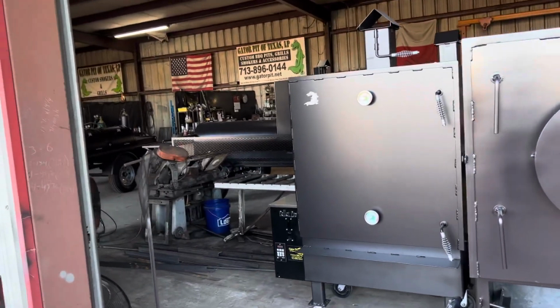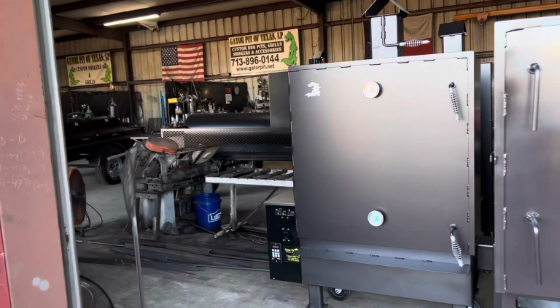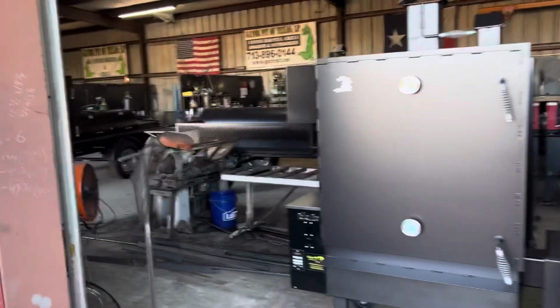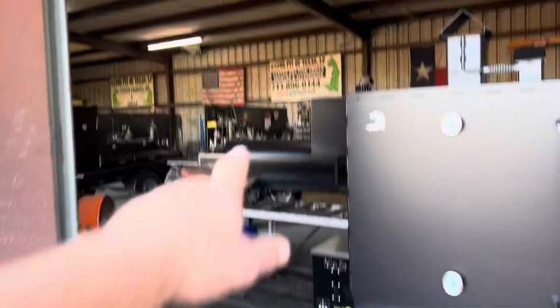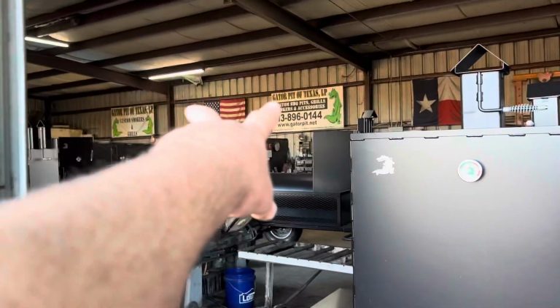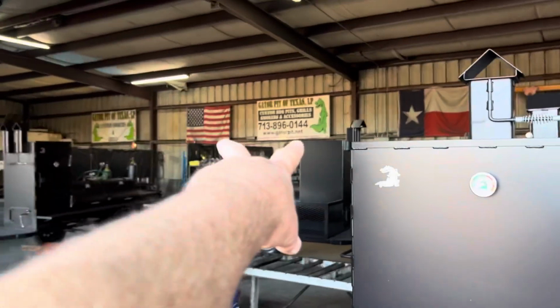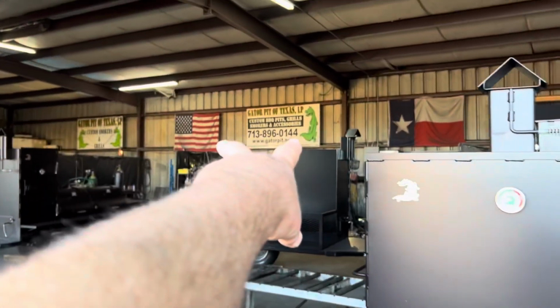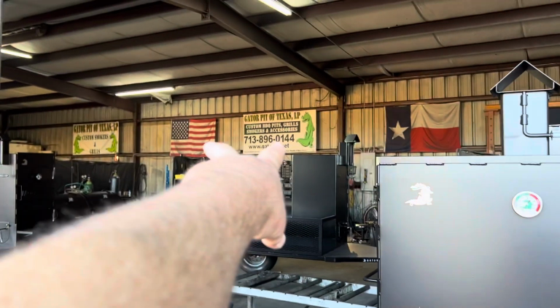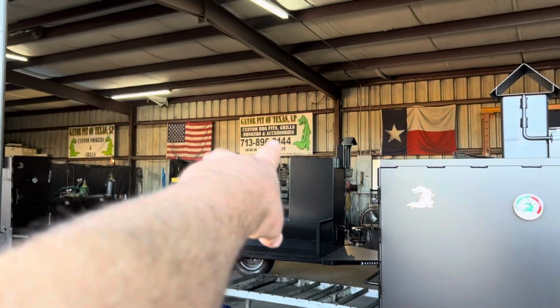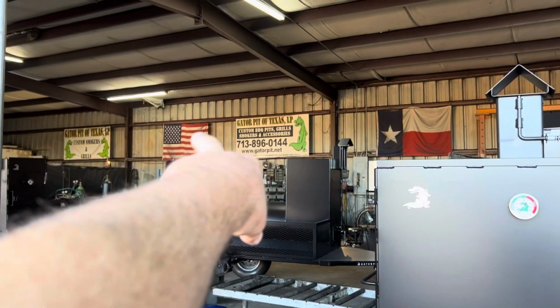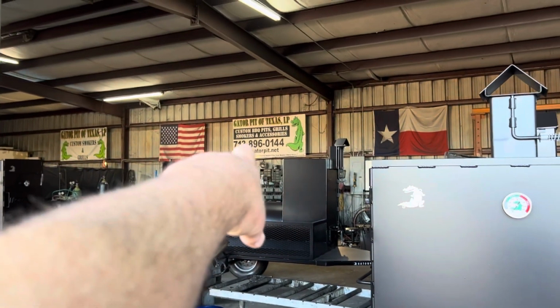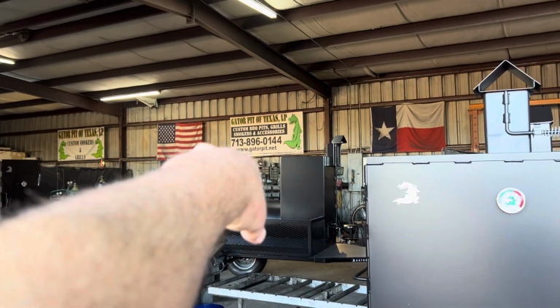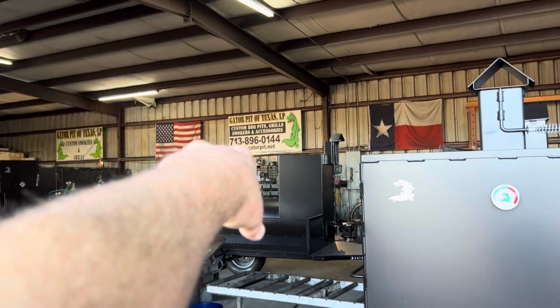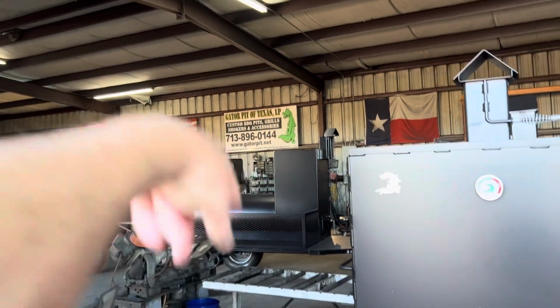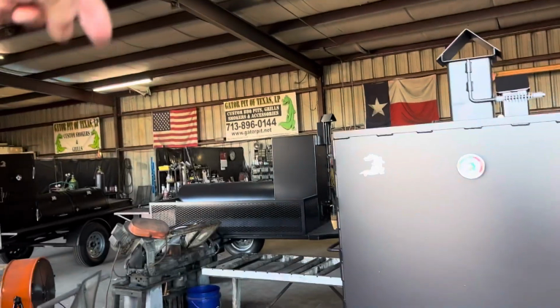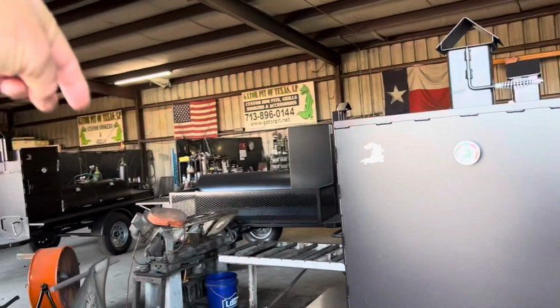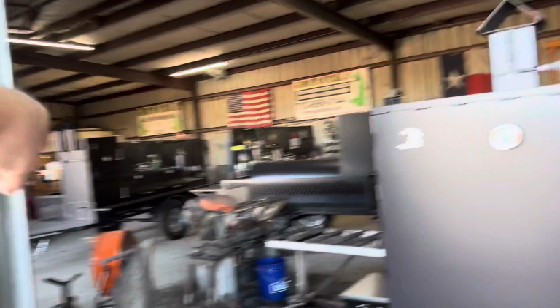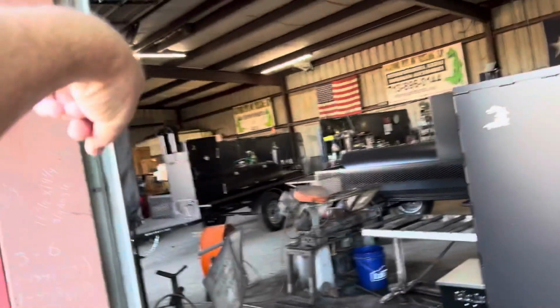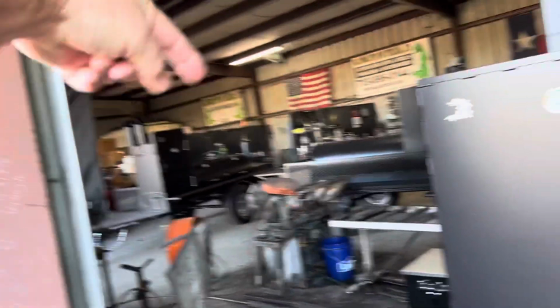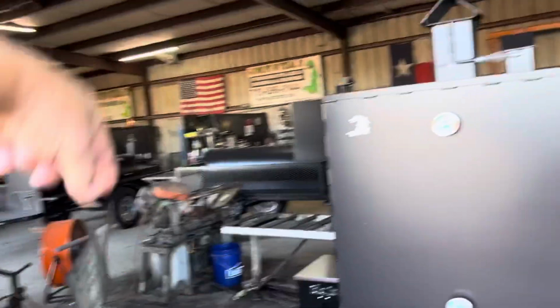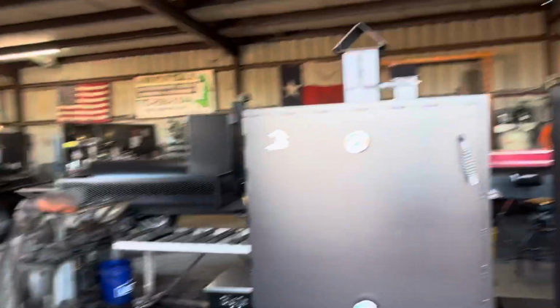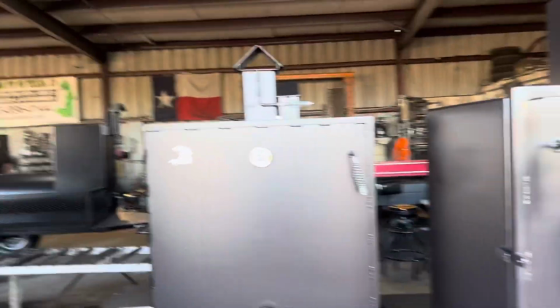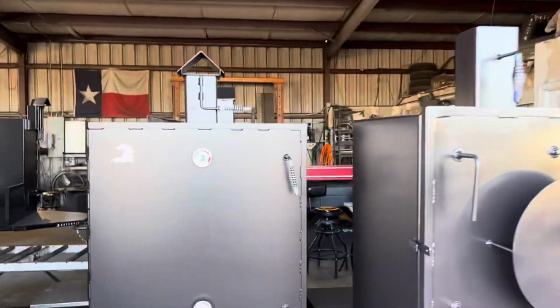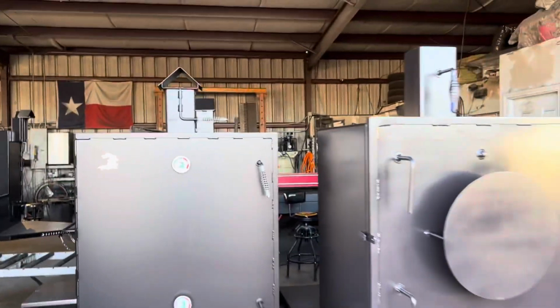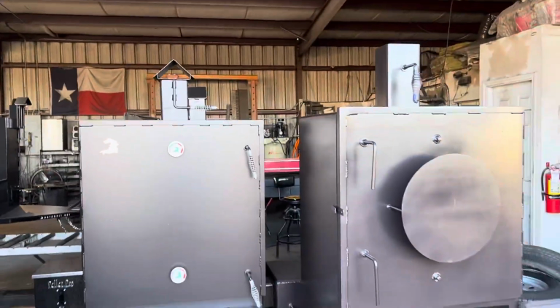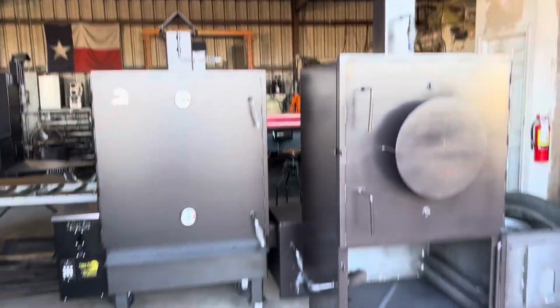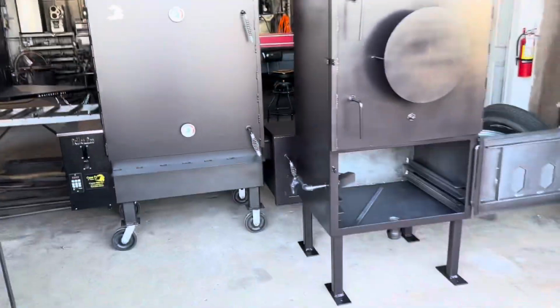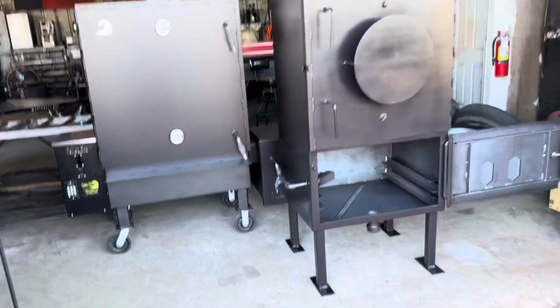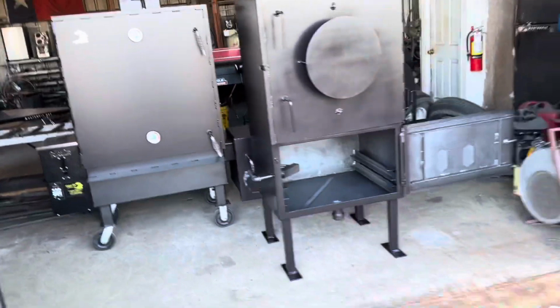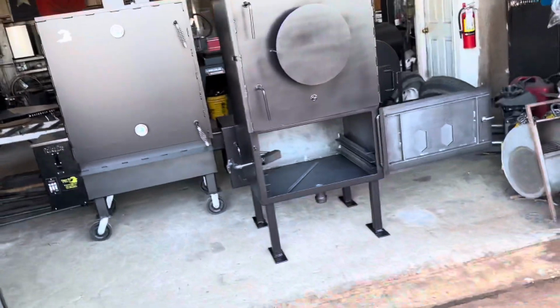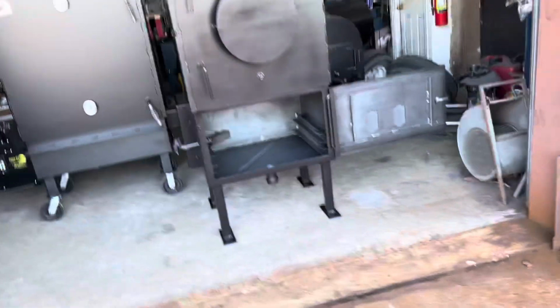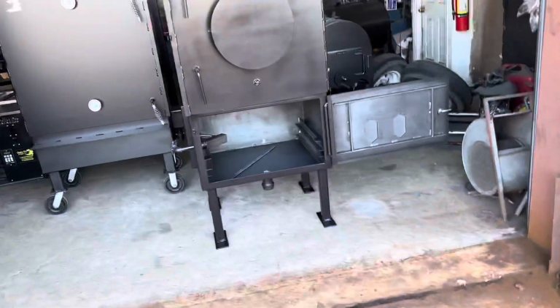I'm just going to keep coming out with more and more designs, more innovative Gator Pit products, and you guys are just going to keep trying to follow me. Gator Pit's going to stay one step ahead of you — maybe two. Gator Pit's also made in America, guys, right here in Houston, Texas. In this shop — we make them in this shop. There's no denying that.